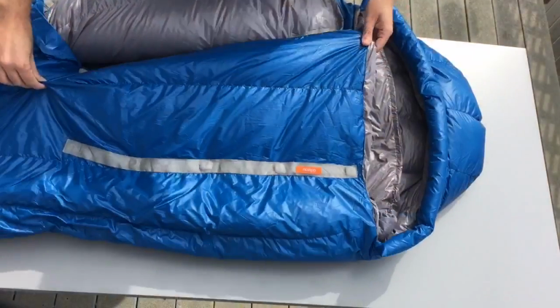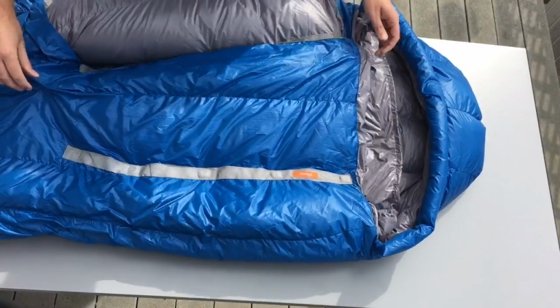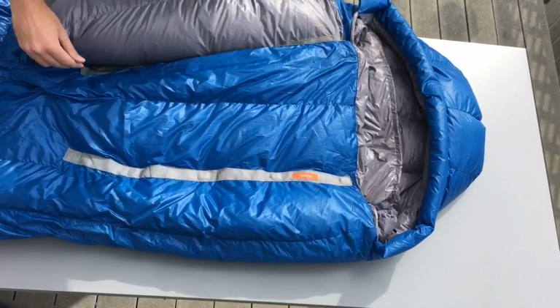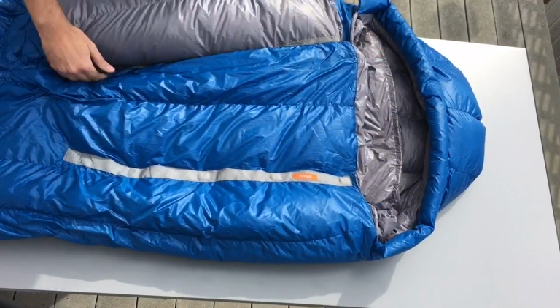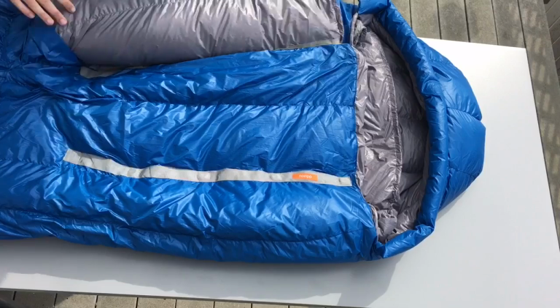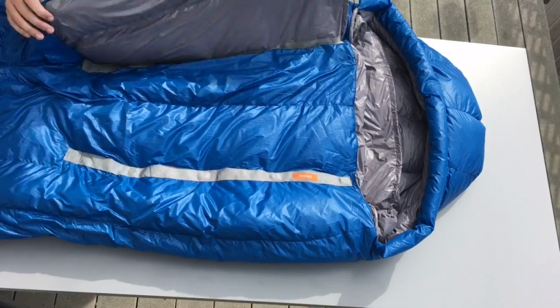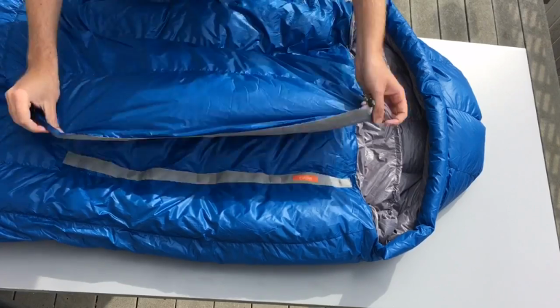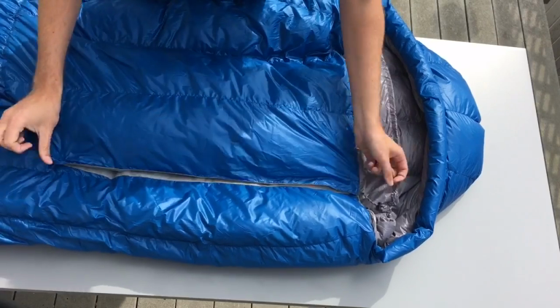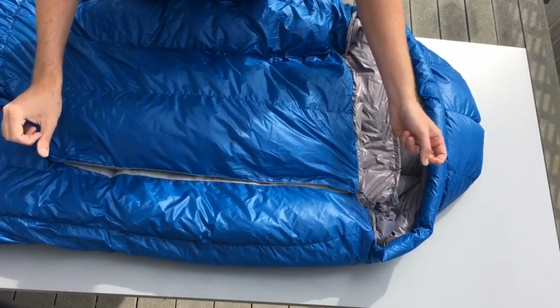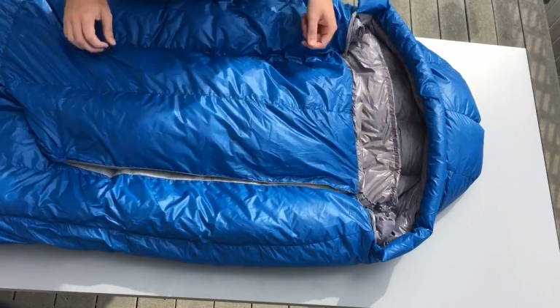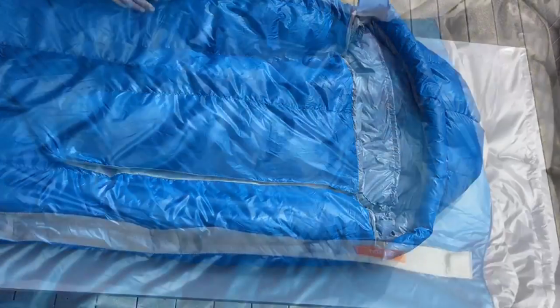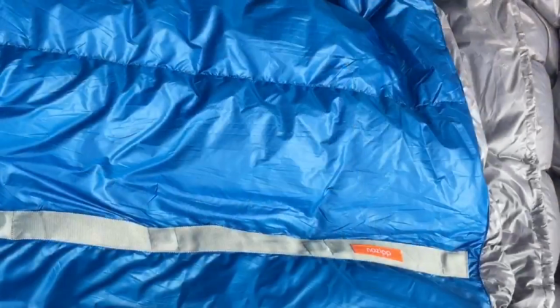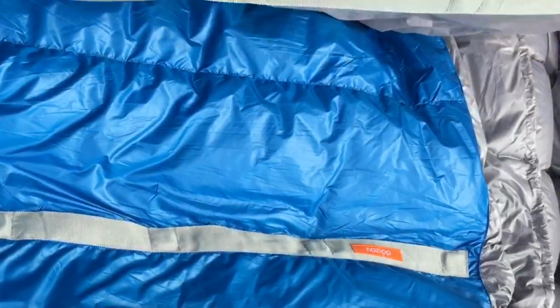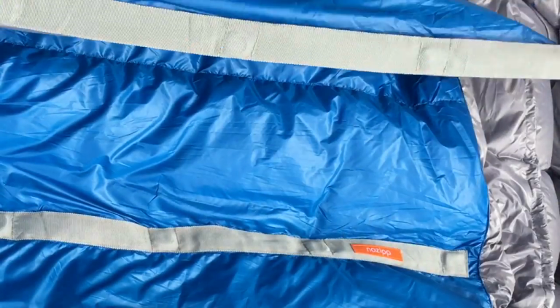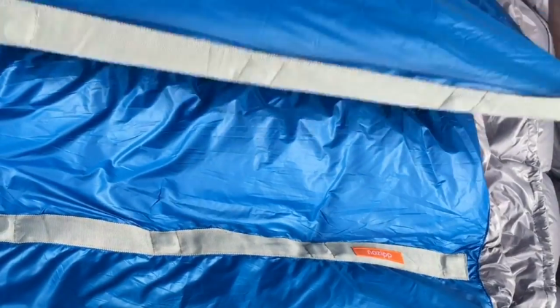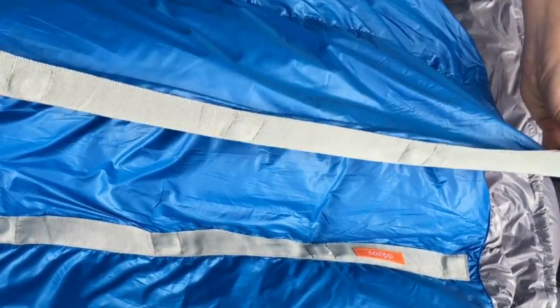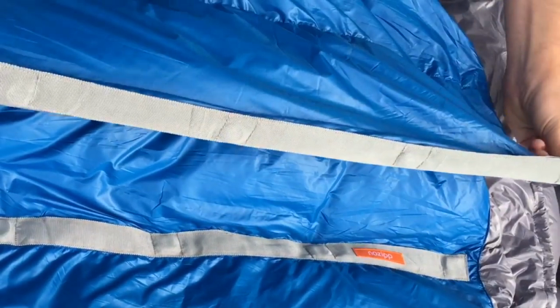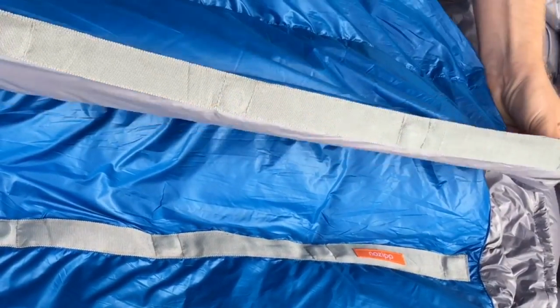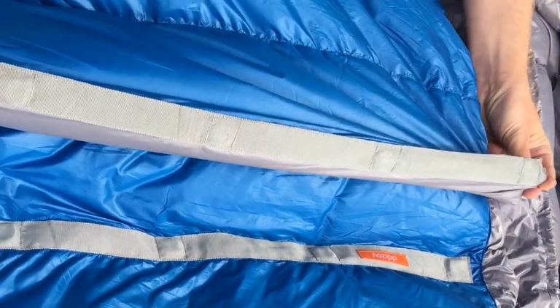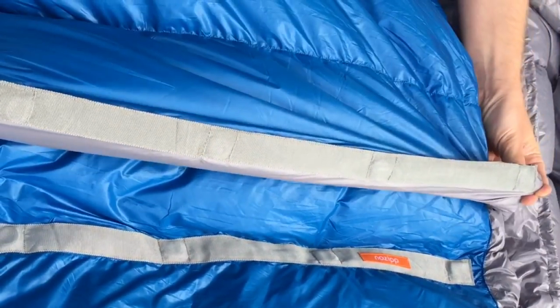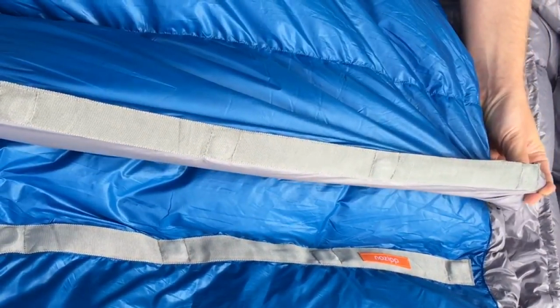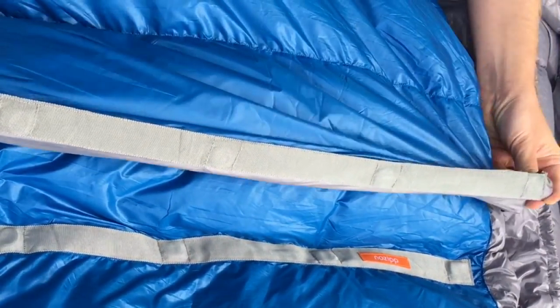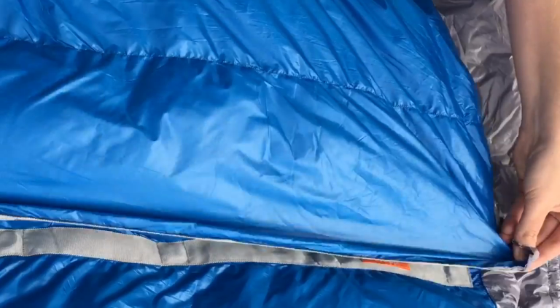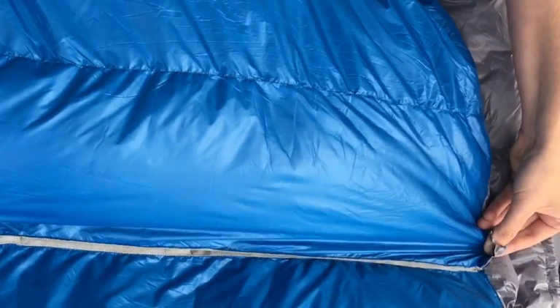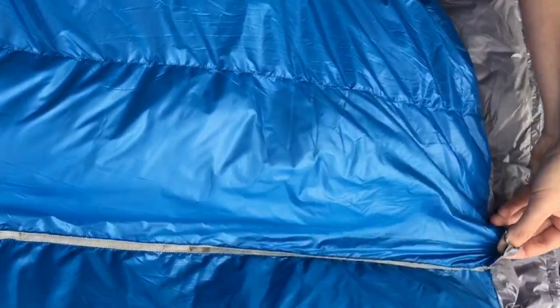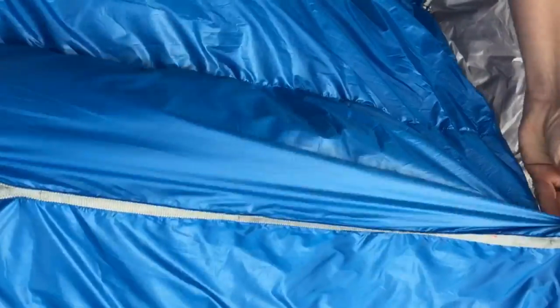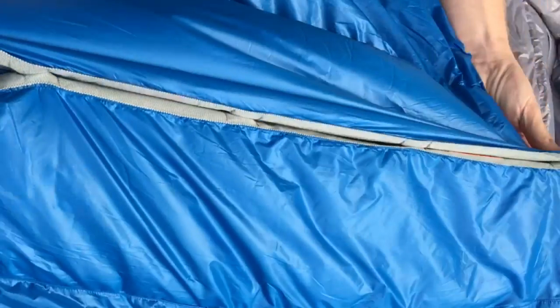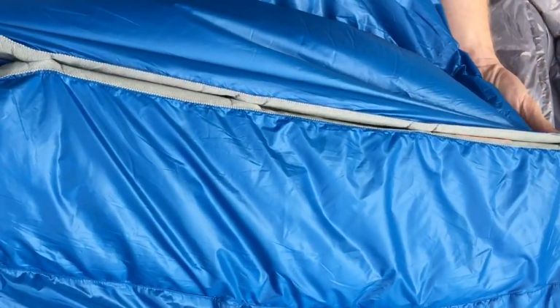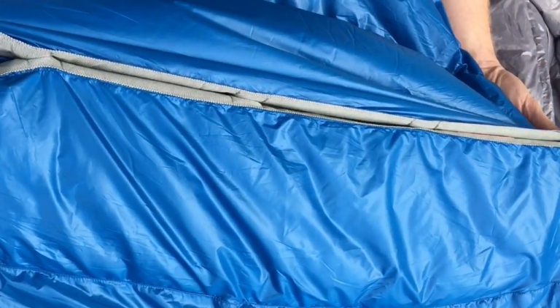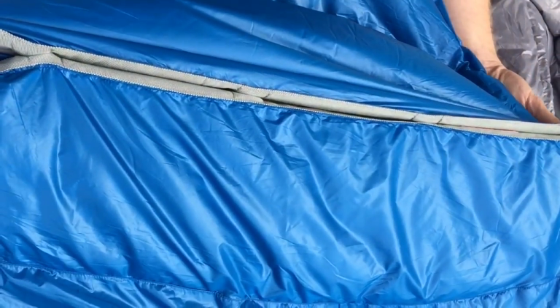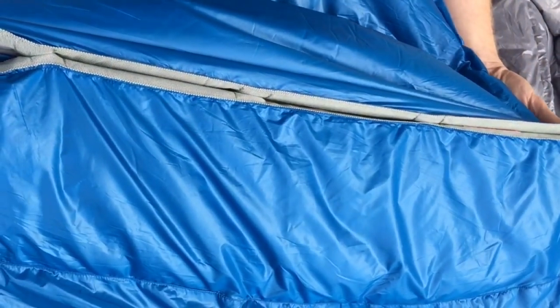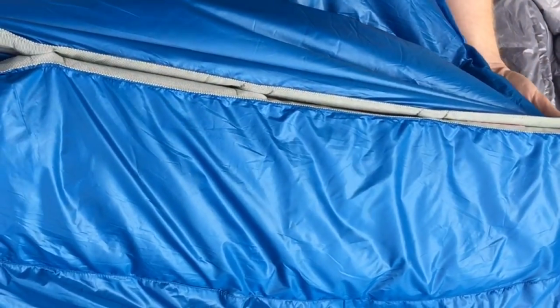We have two rows of precisely aligned magnets, and what that creates is a big torso overlap, which allows us to keep drafts out while using fewer magnets — and that keeps the weight competitive.